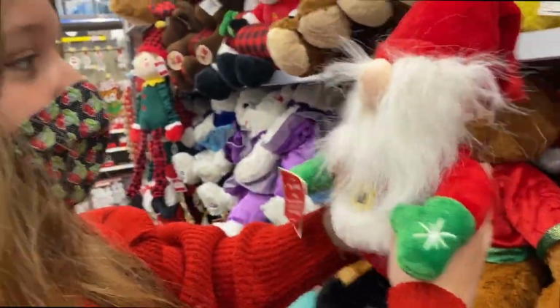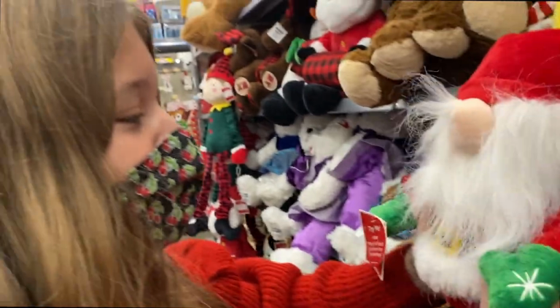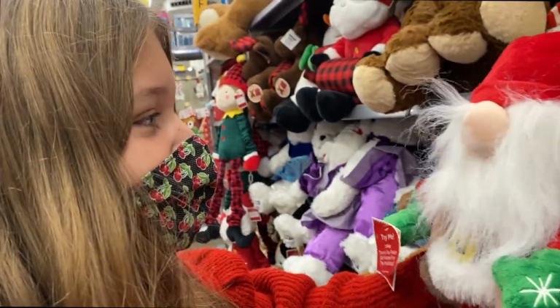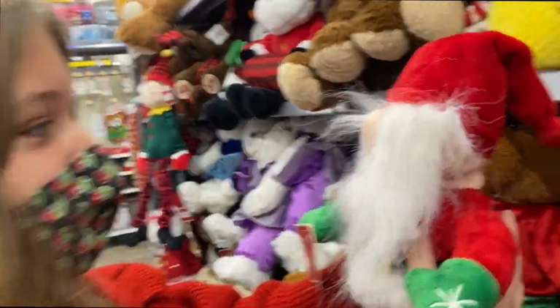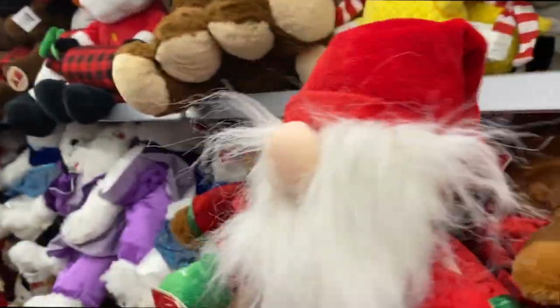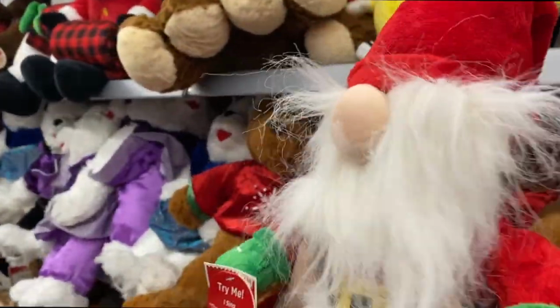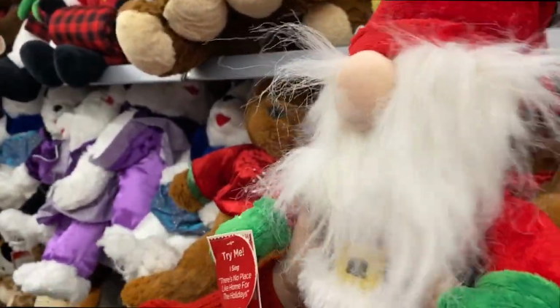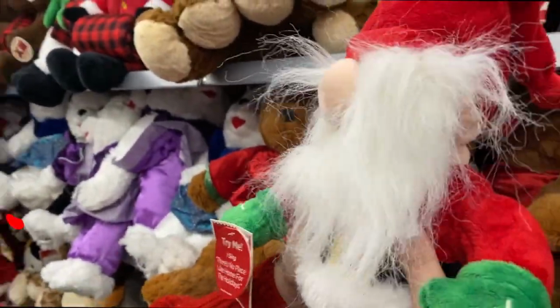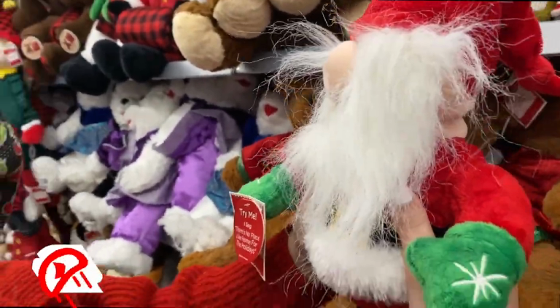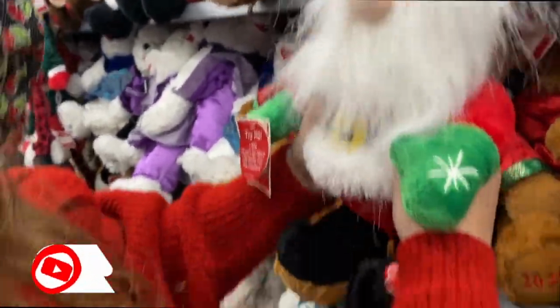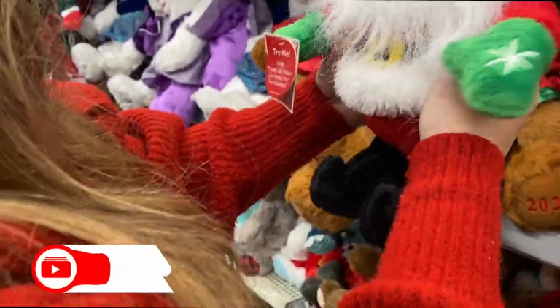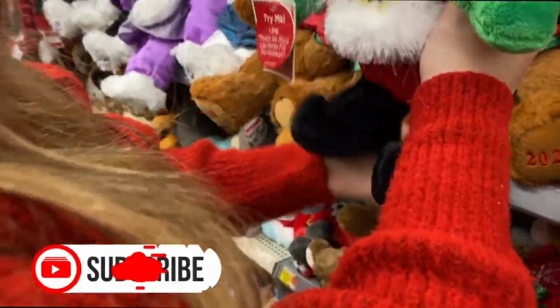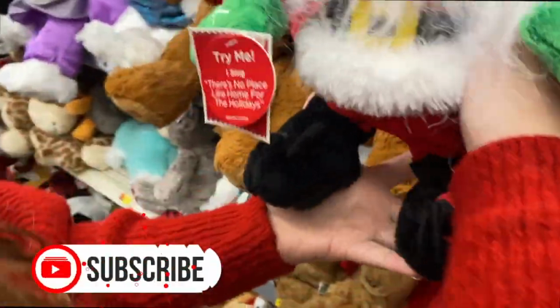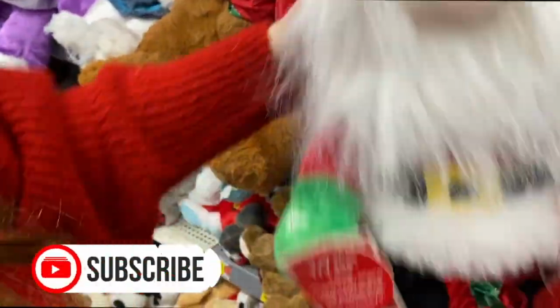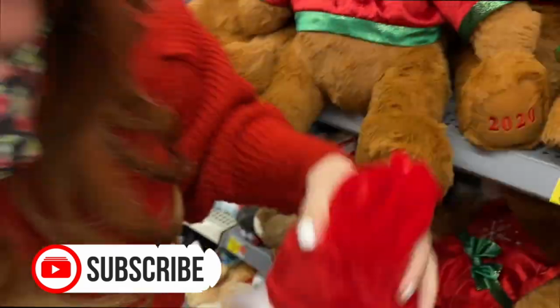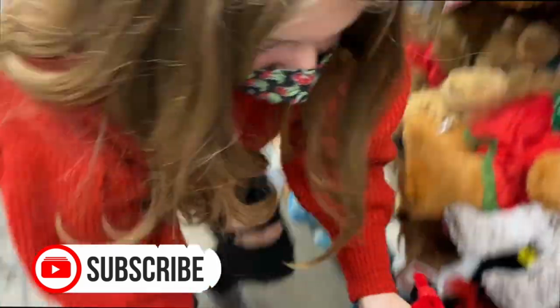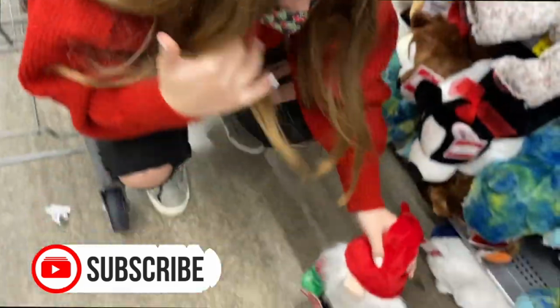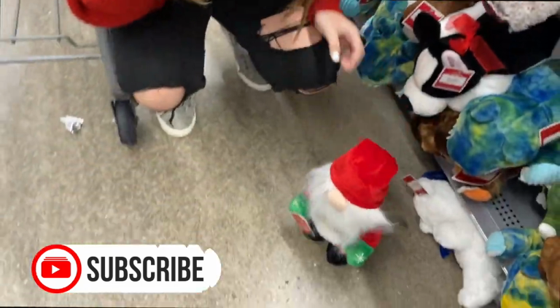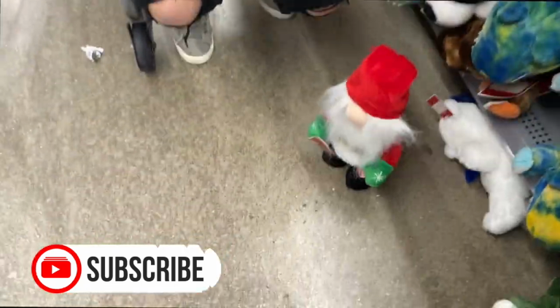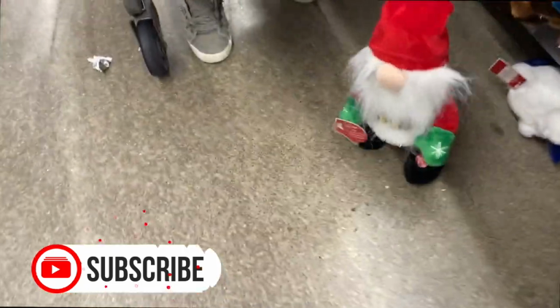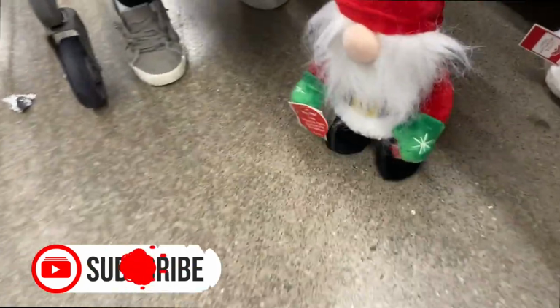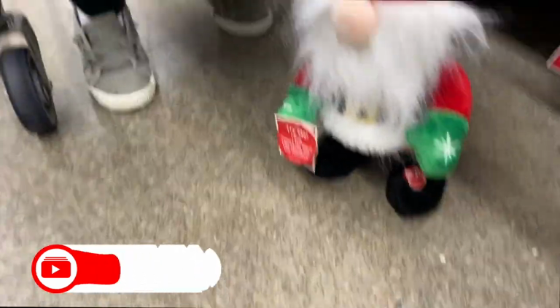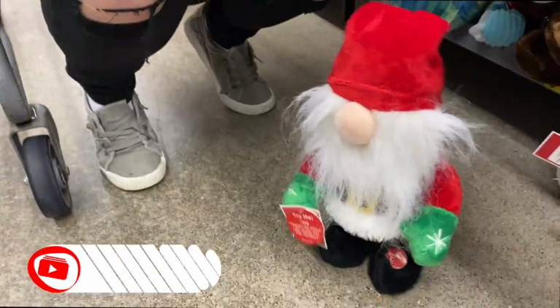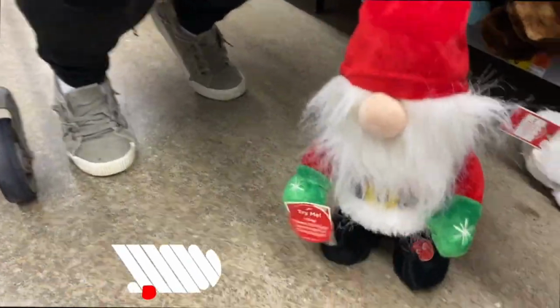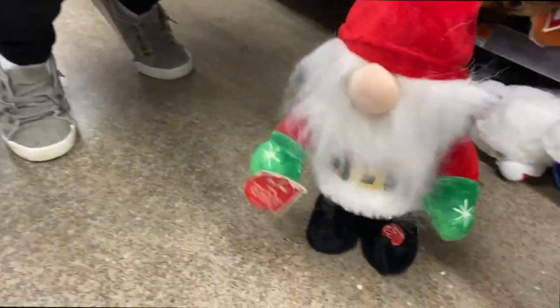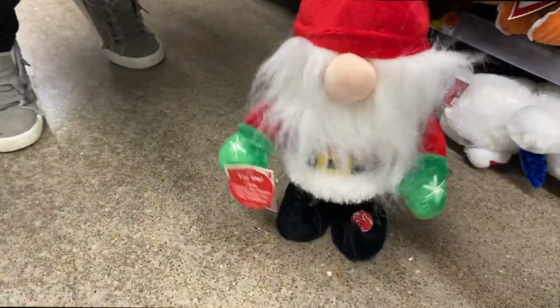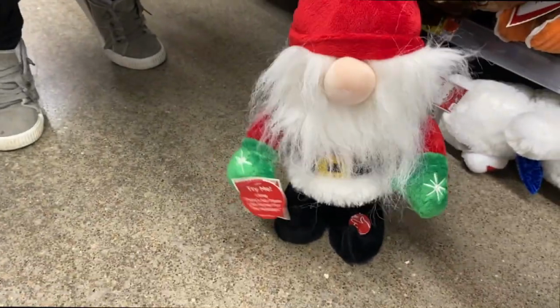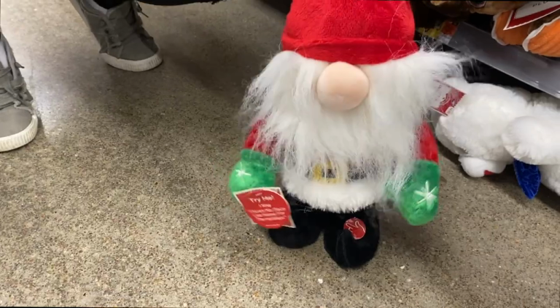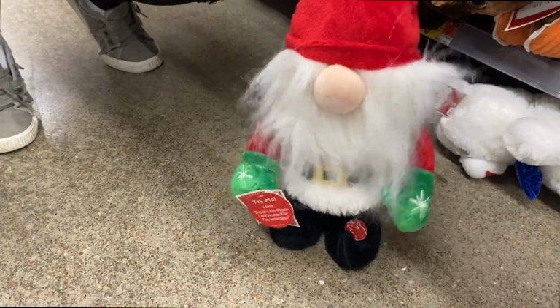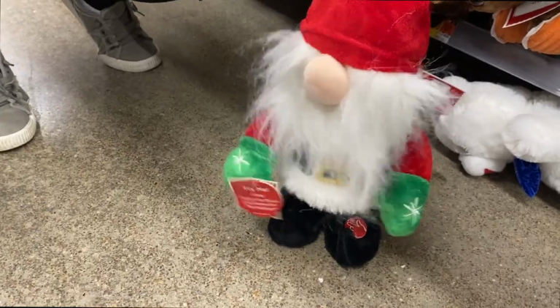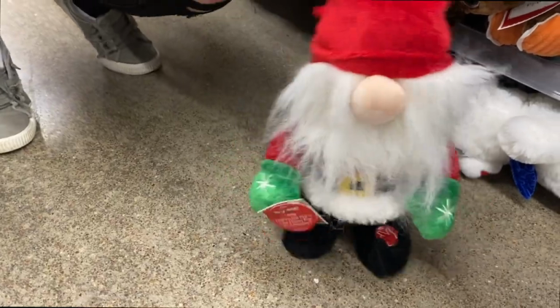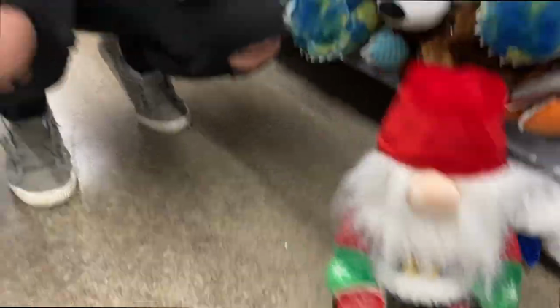Oh my goodness, I love you! We like to travel. He likes to eat real chicken — does he? Oh, oh, you're so cute!